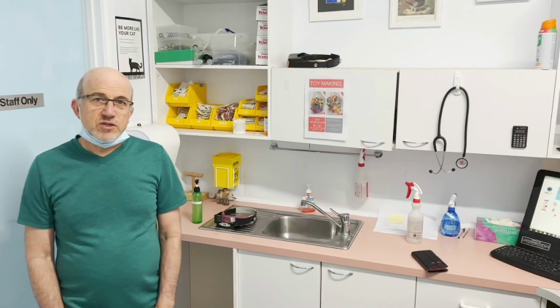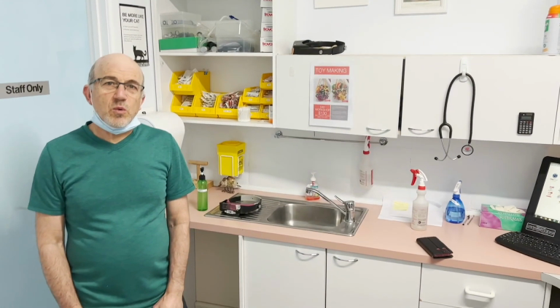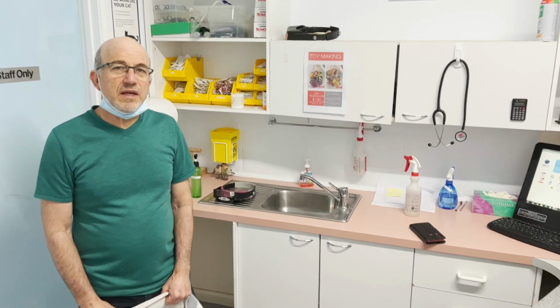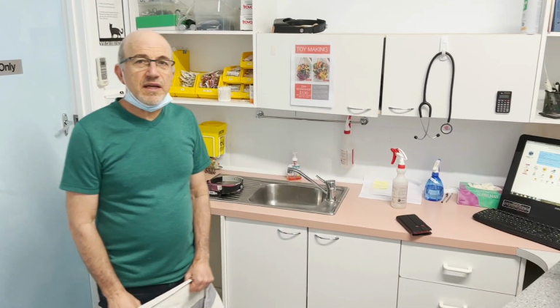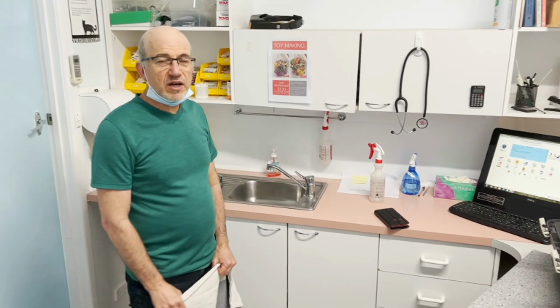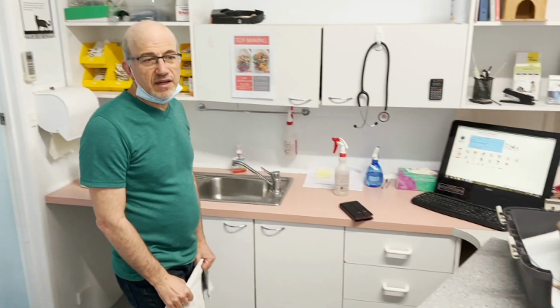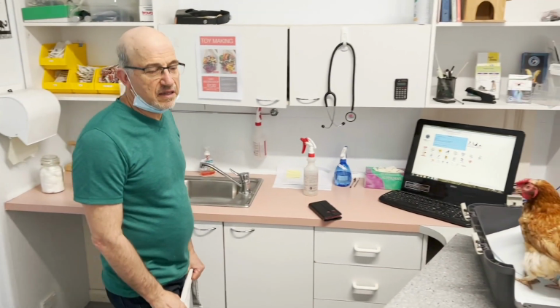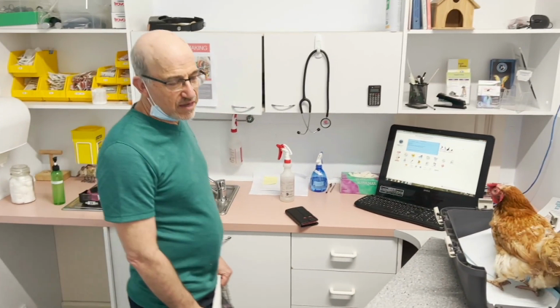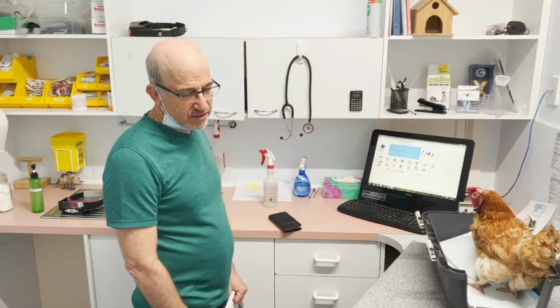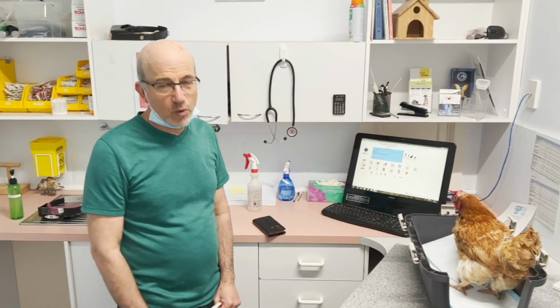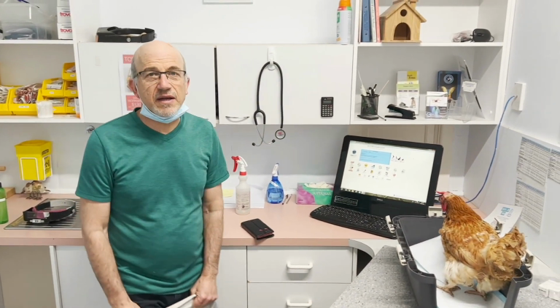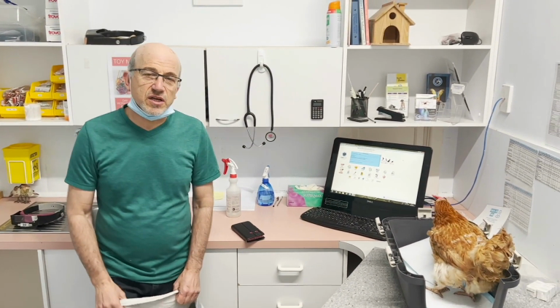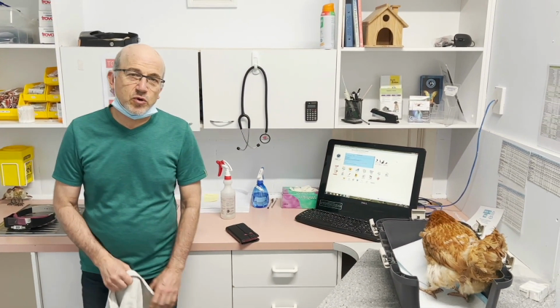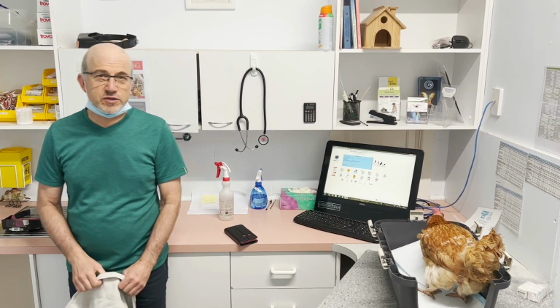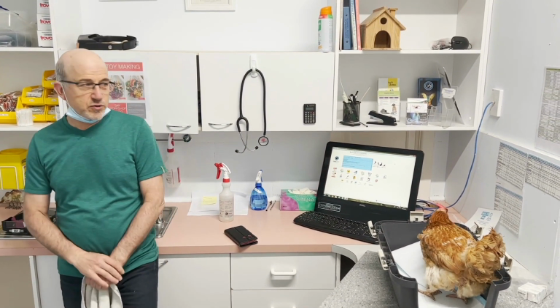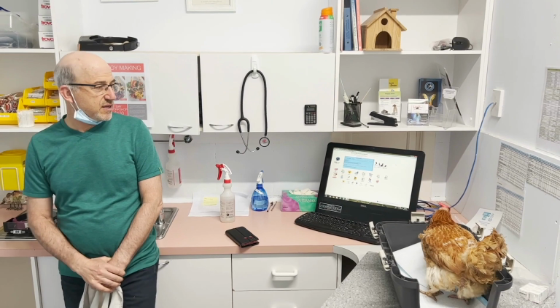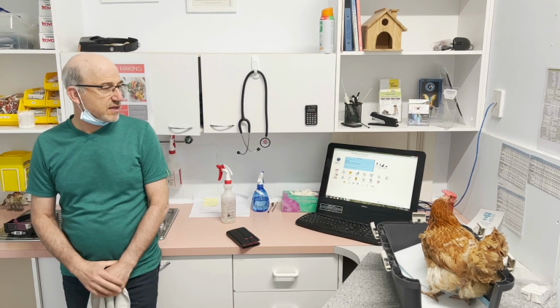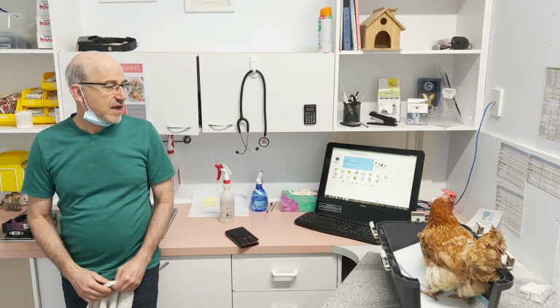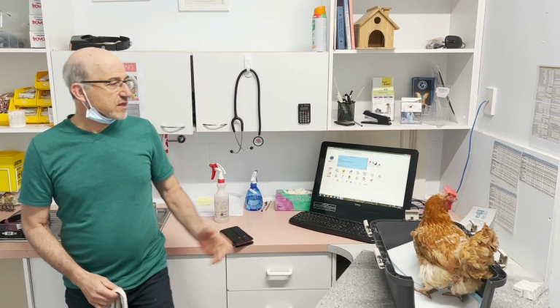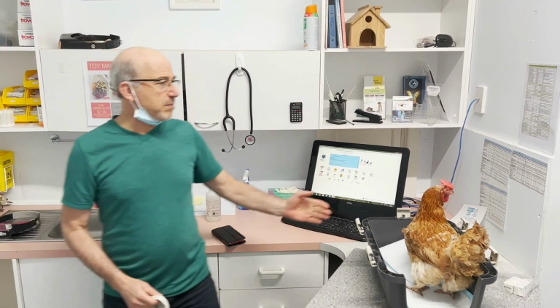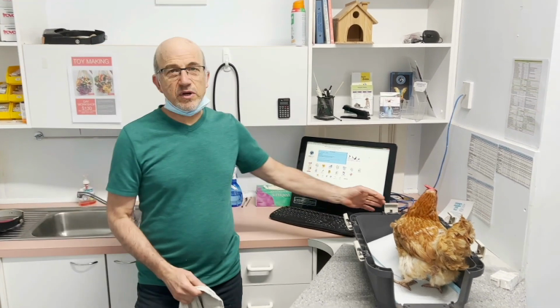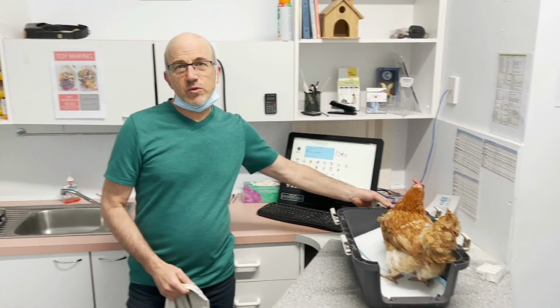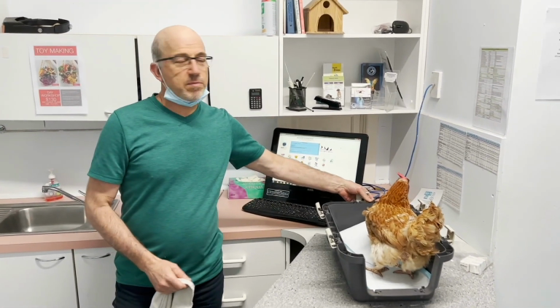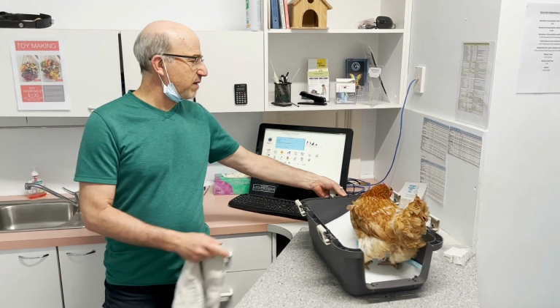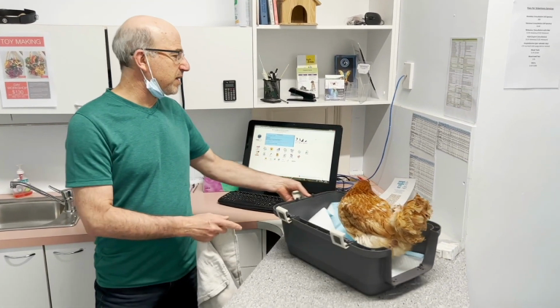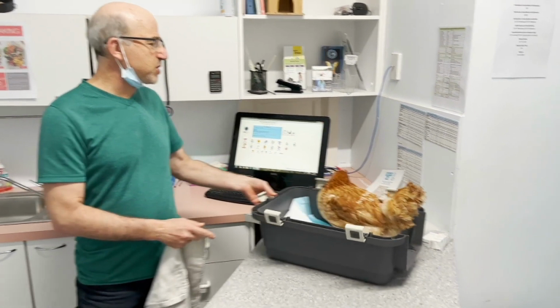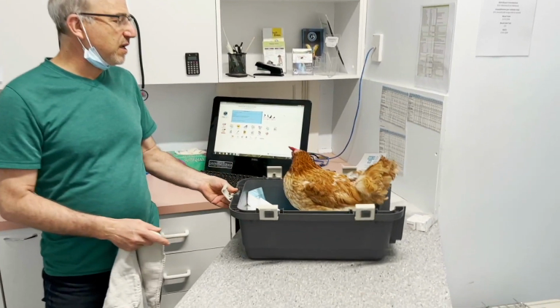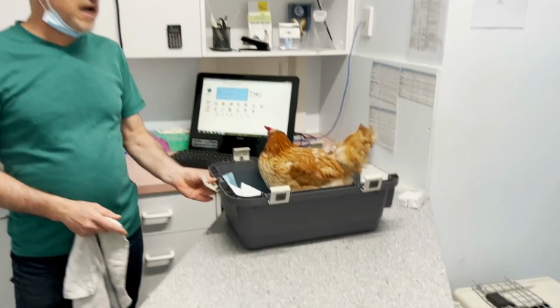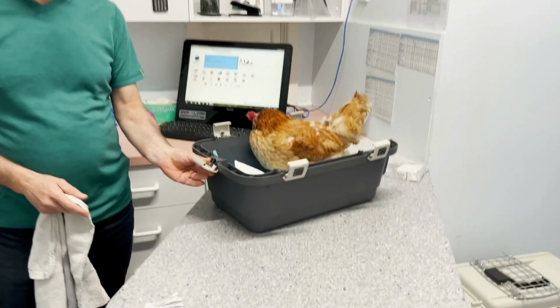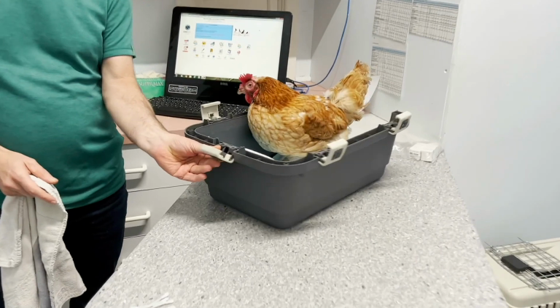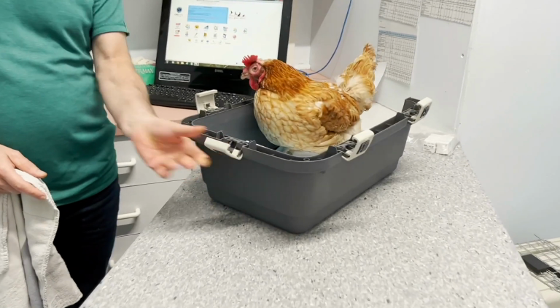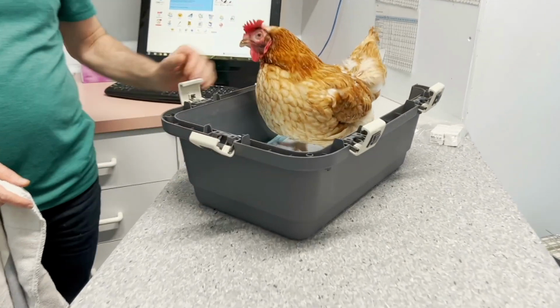We need to clean the sinuses and choana in chickens with chronic respiratory disease. This little baby is a rescue that happens to come from Mekka's Mission, and it's got chronic respiratory disease.